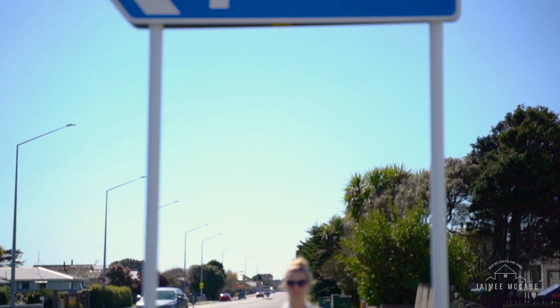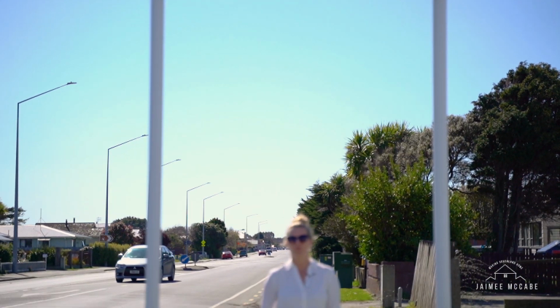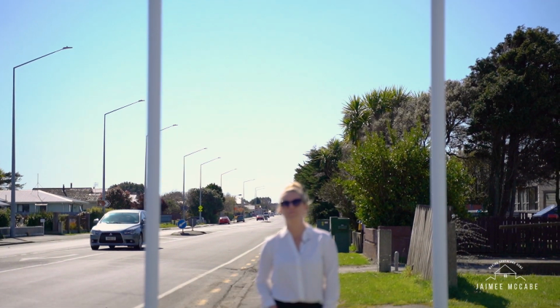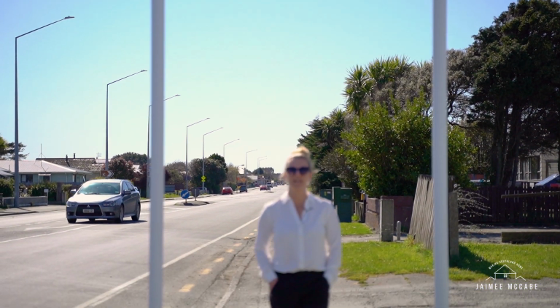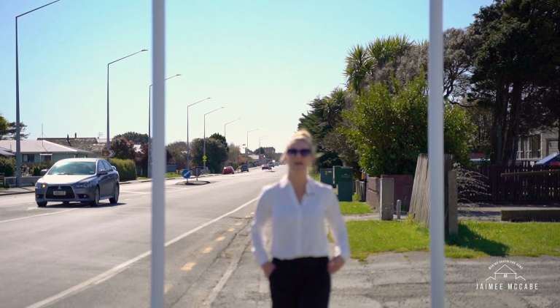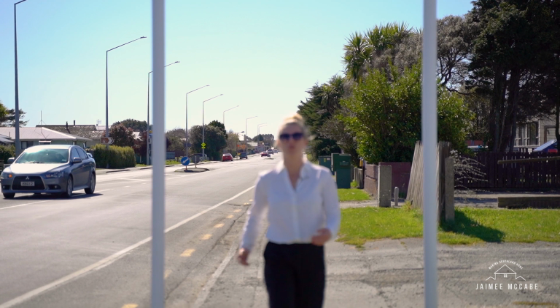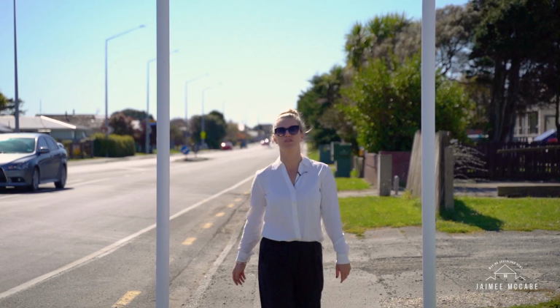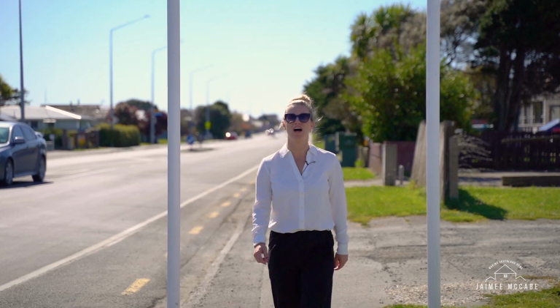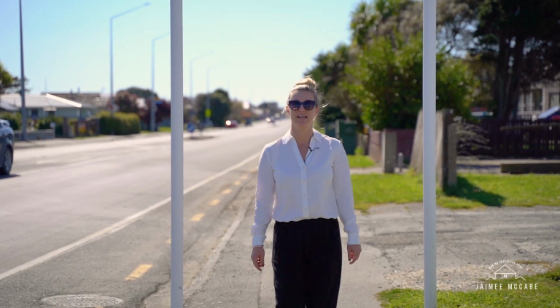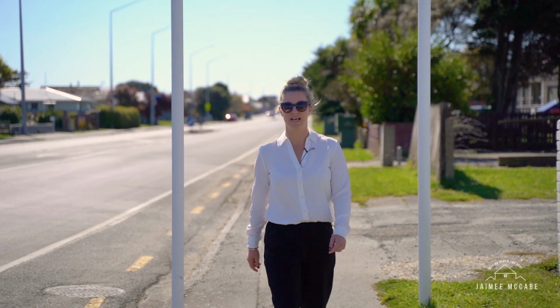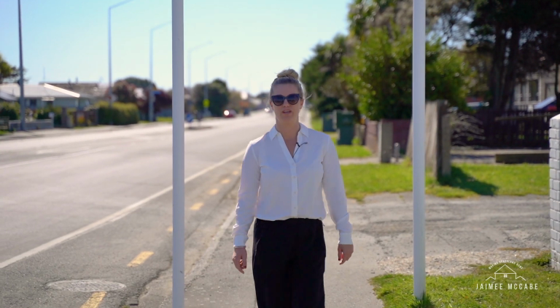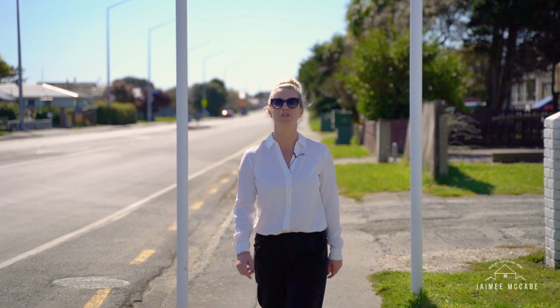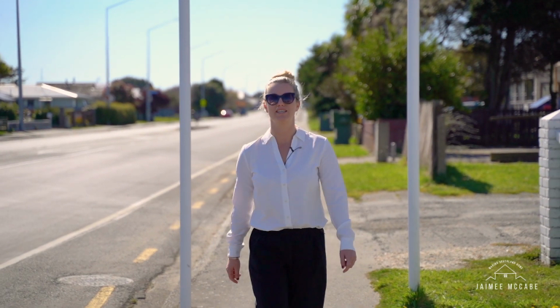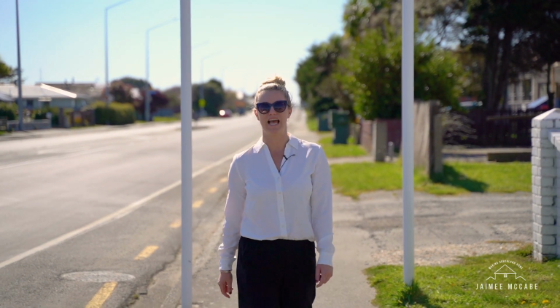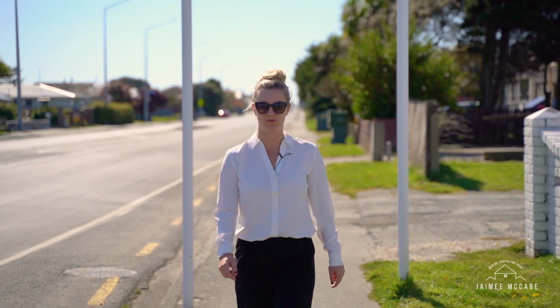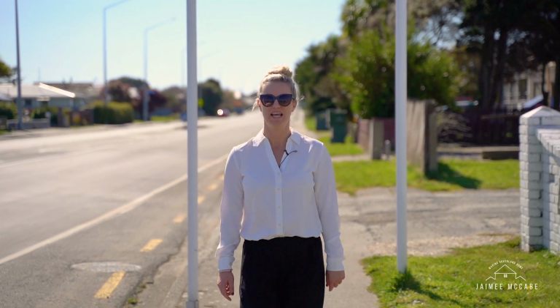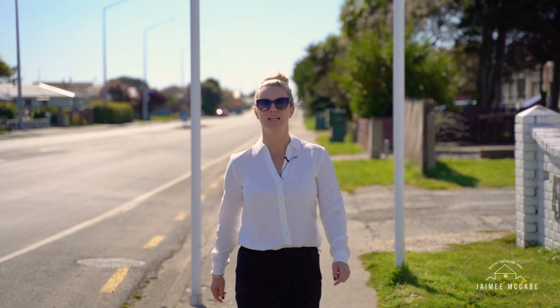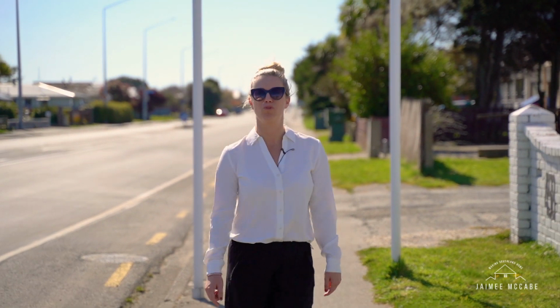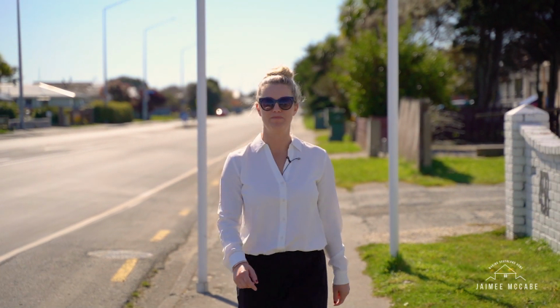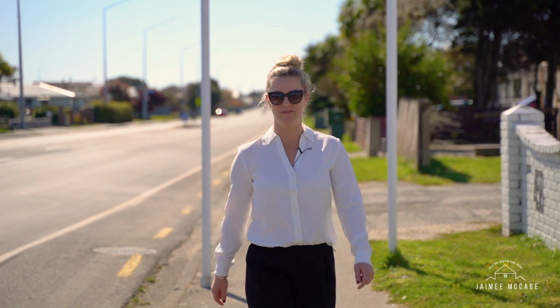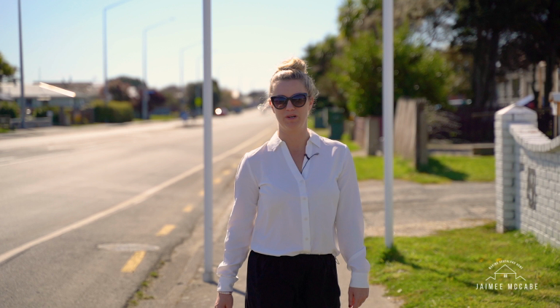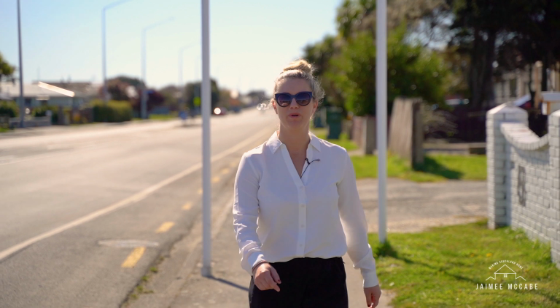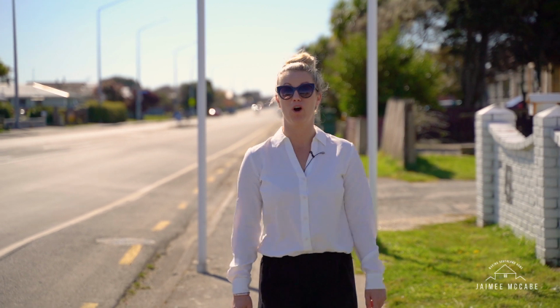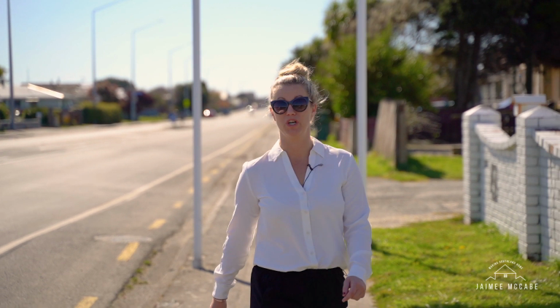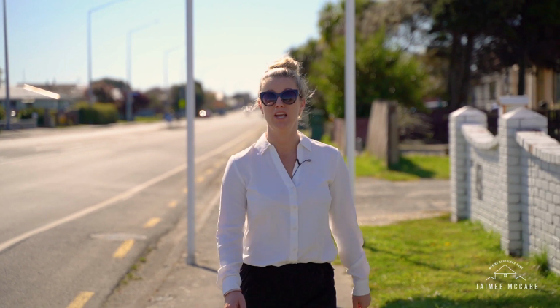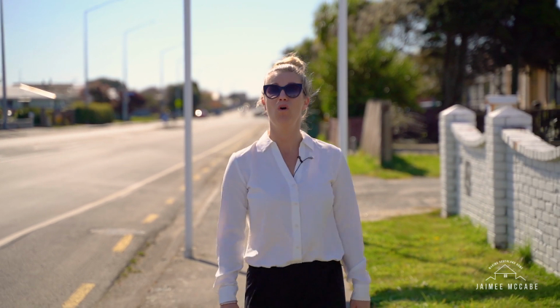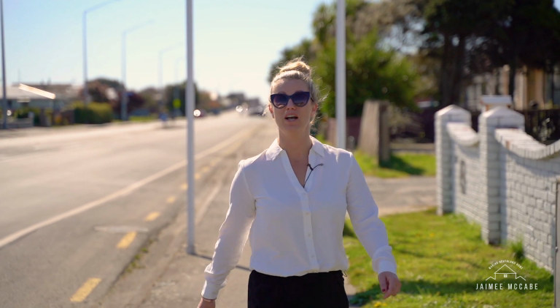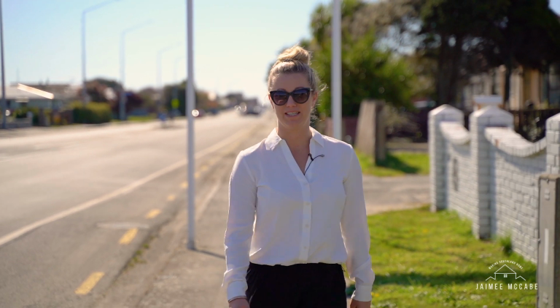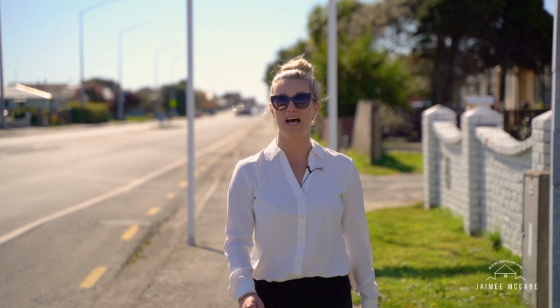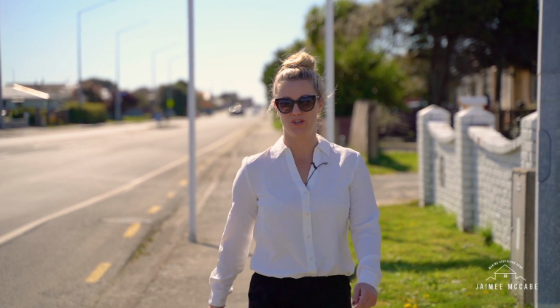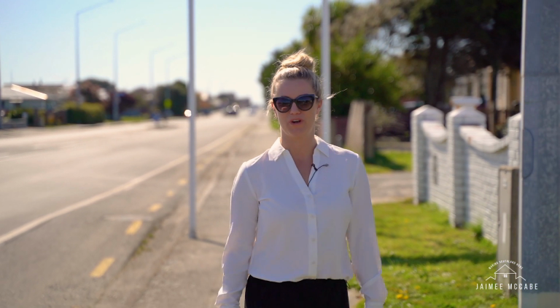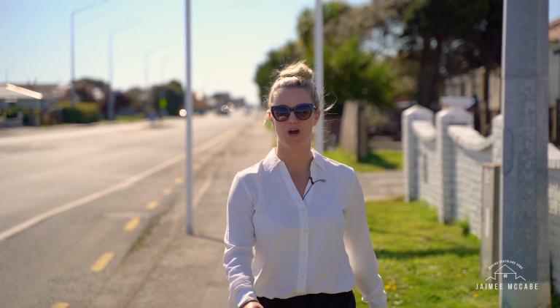With median house prices rising in Southland, 466 Ellis Road presents a prime investment property opportunity or a great start to your first home.